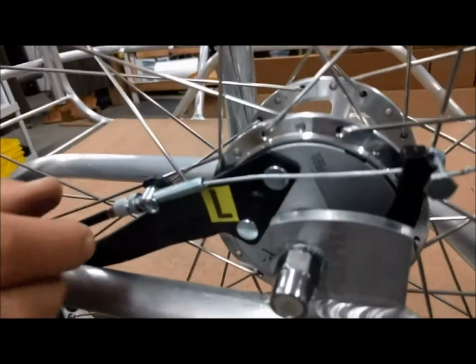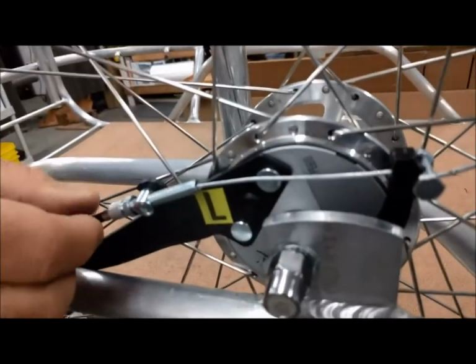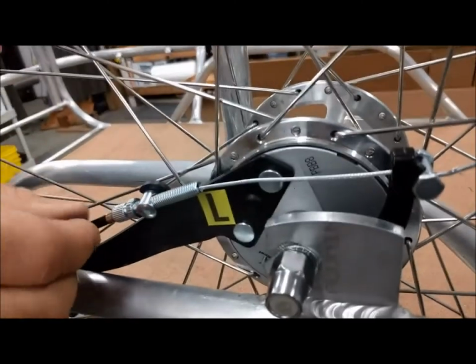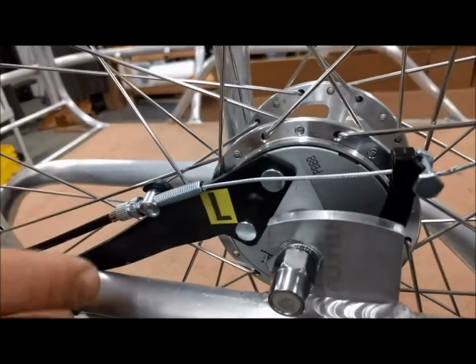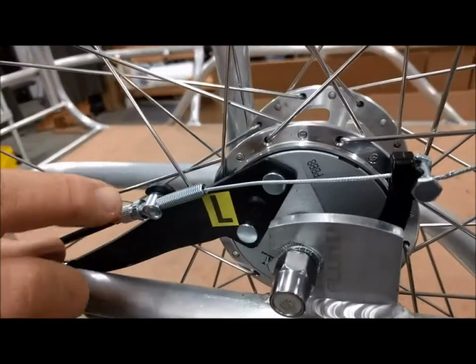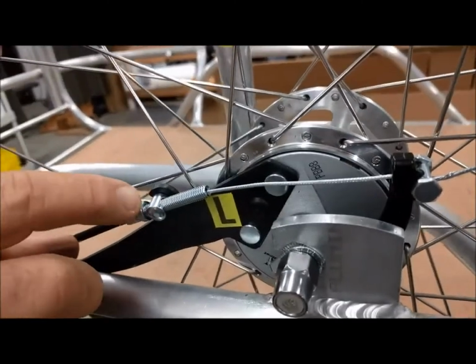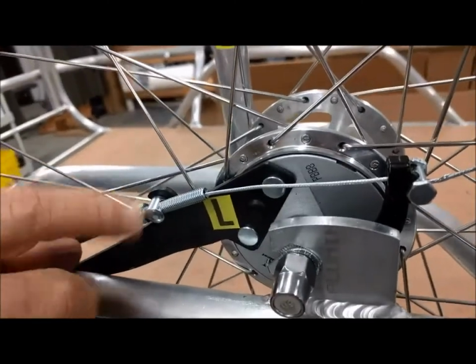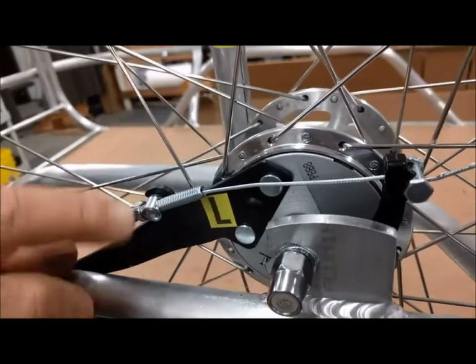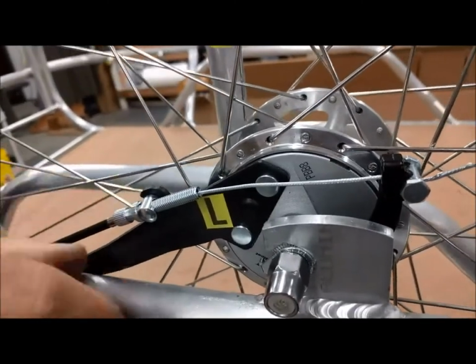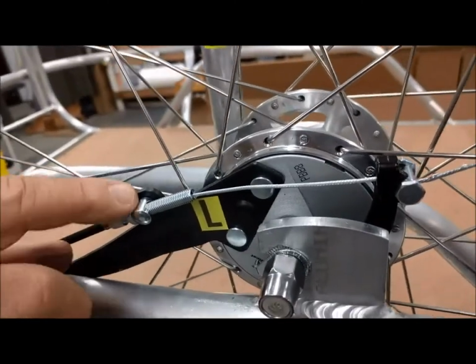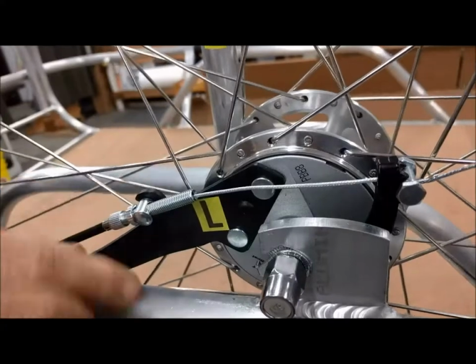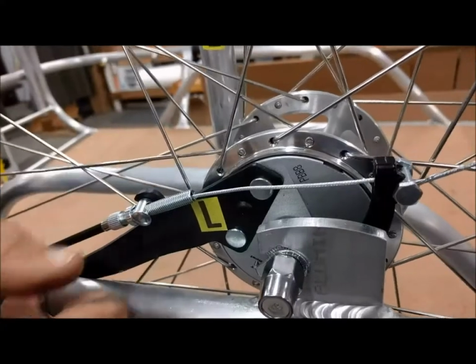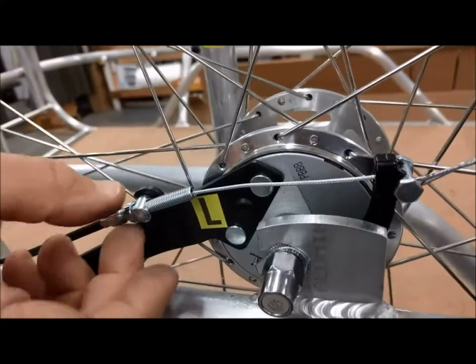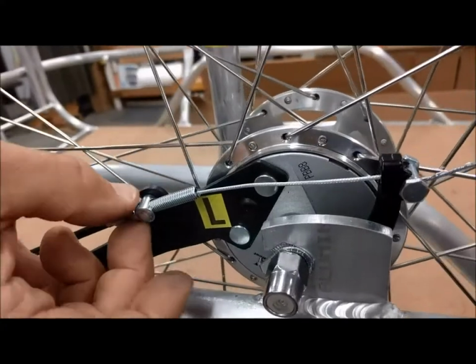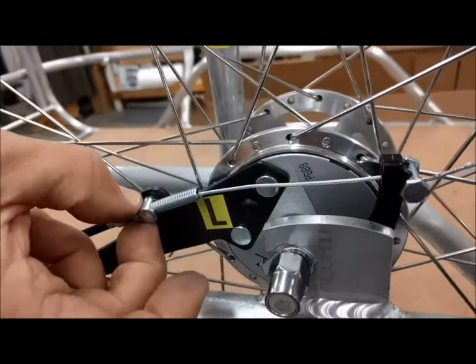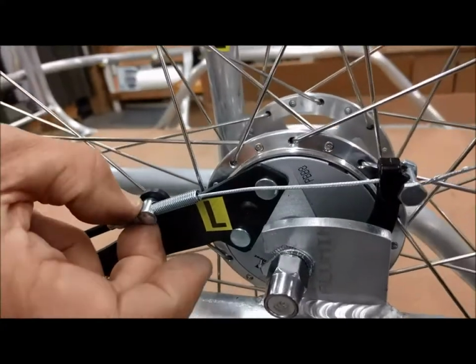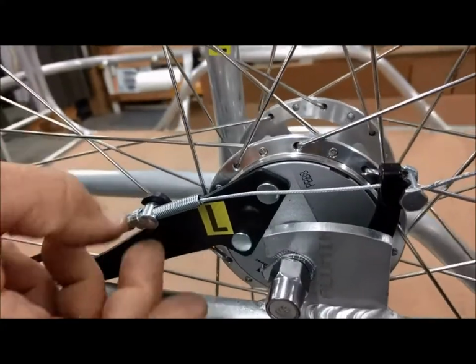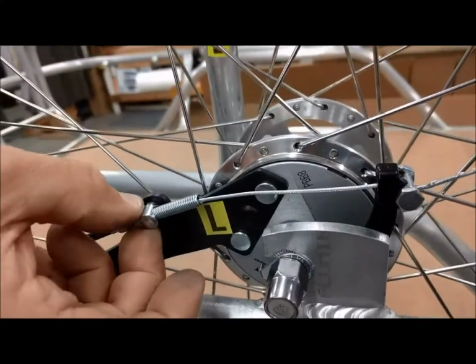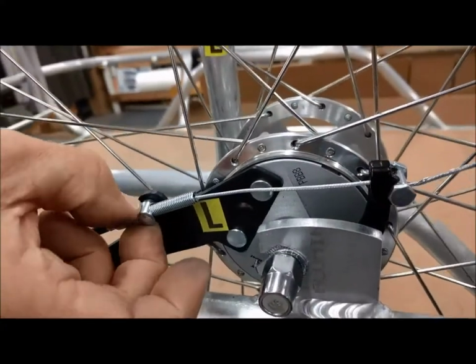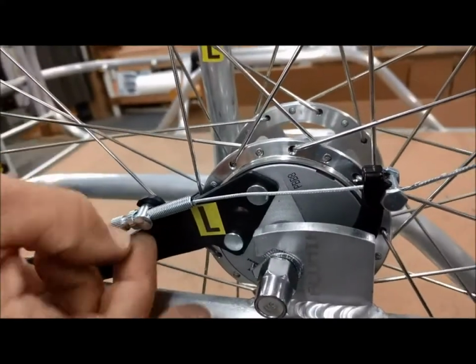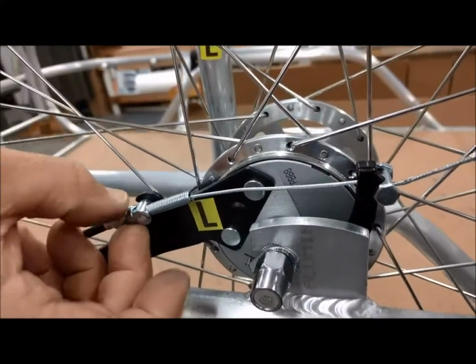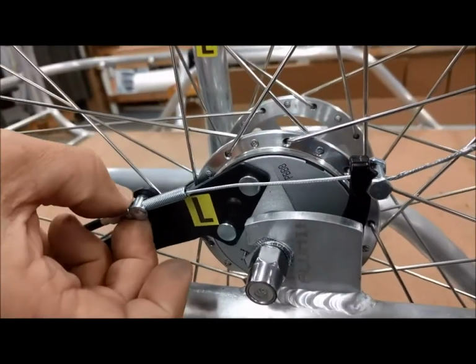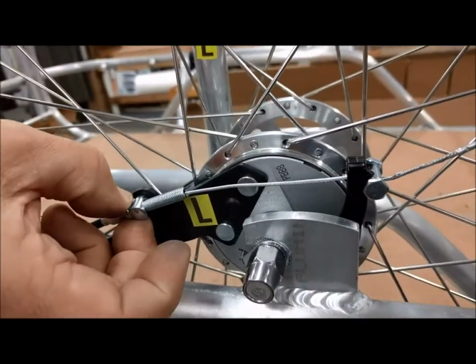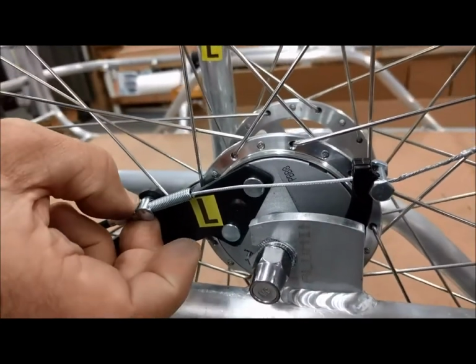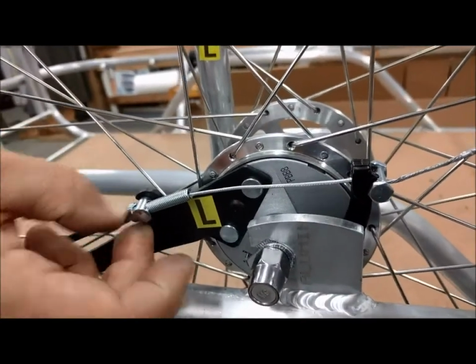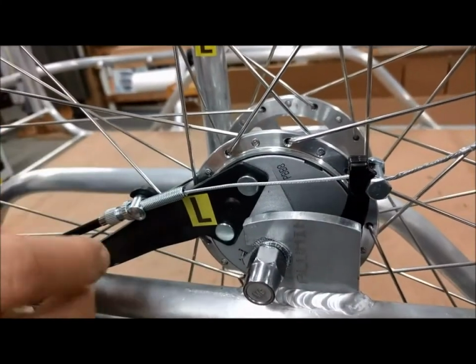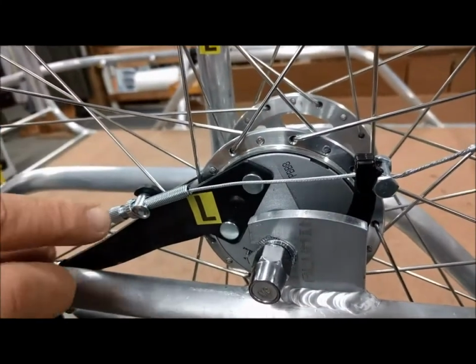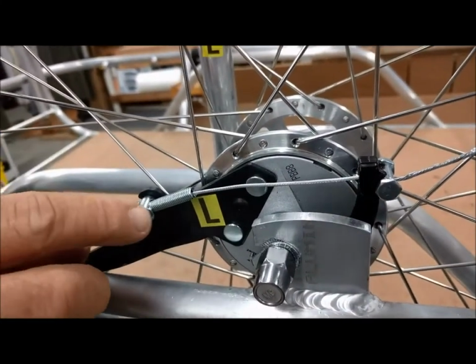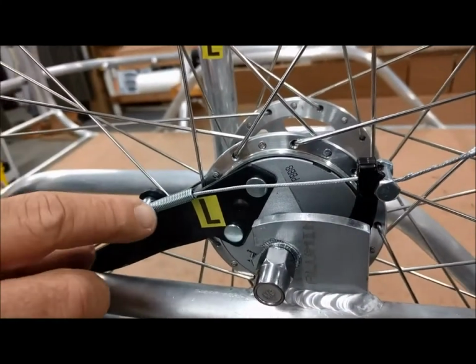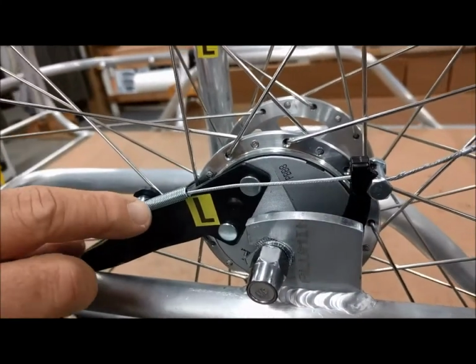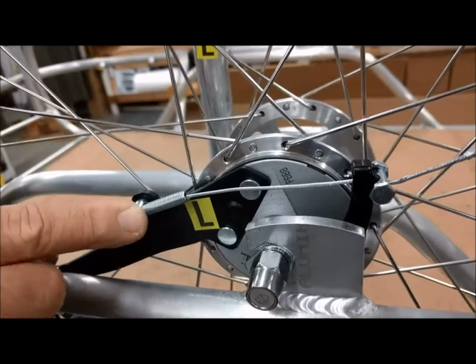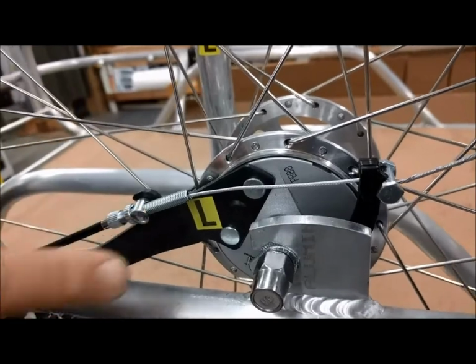Once you've got everything just where you want it, turn the lock nut counterclockwise all the way up against the anchor.